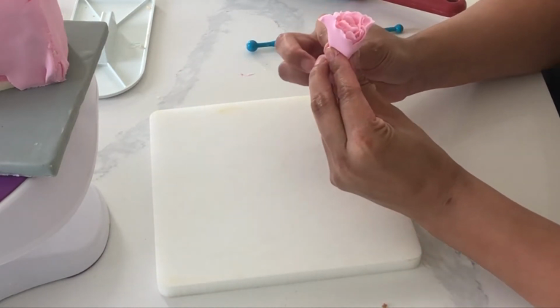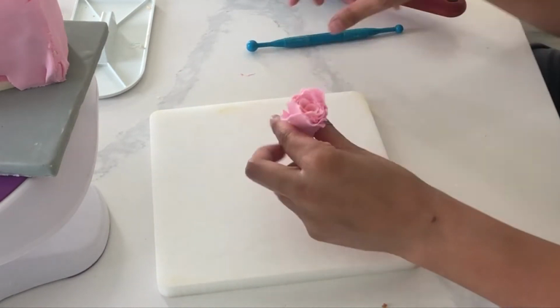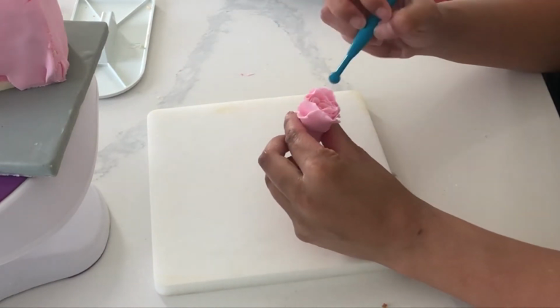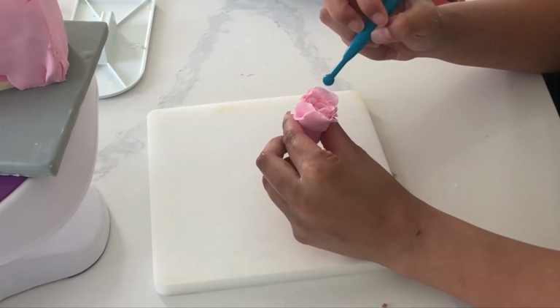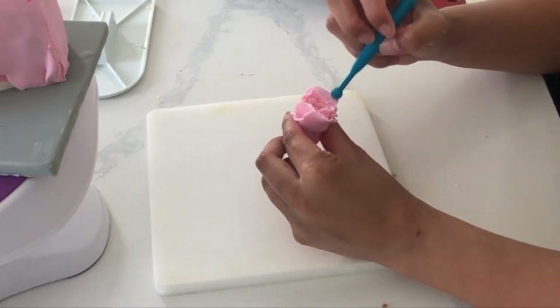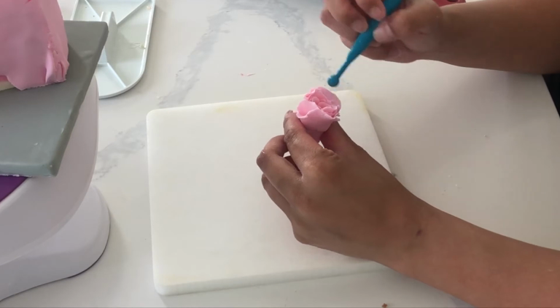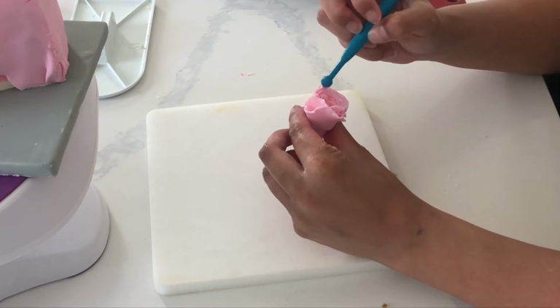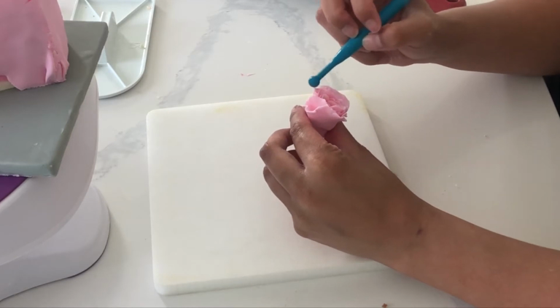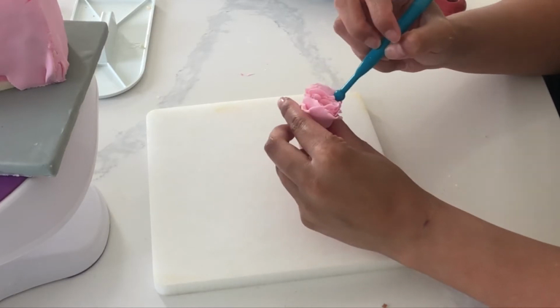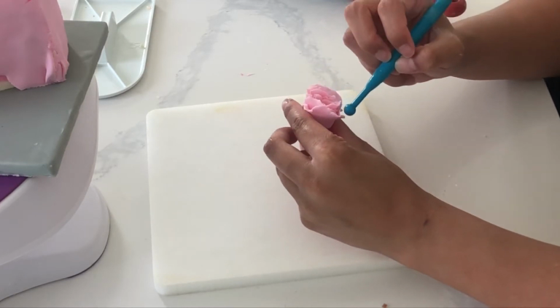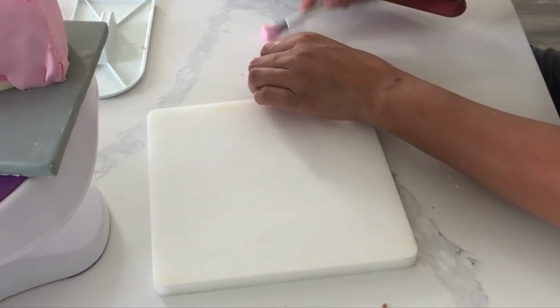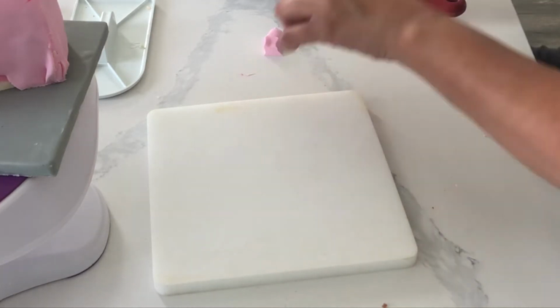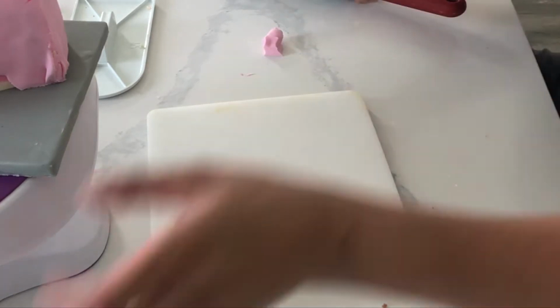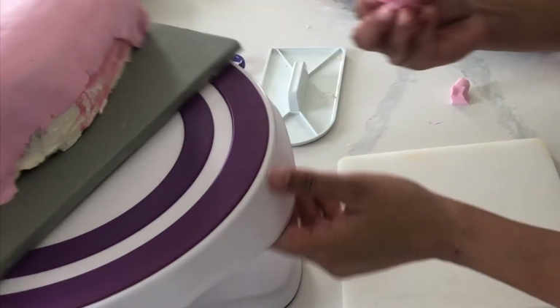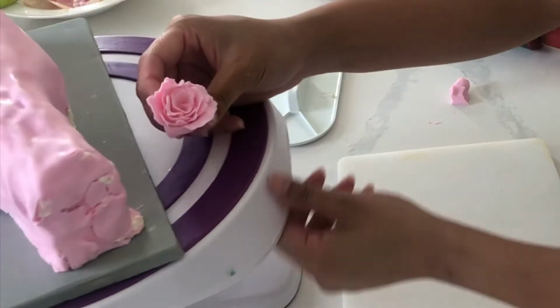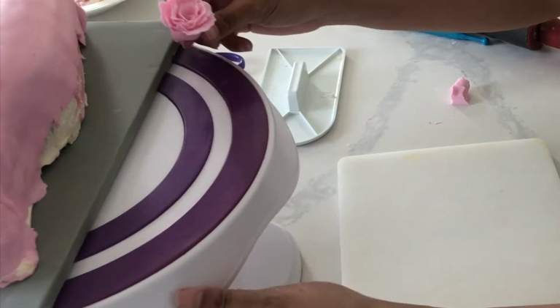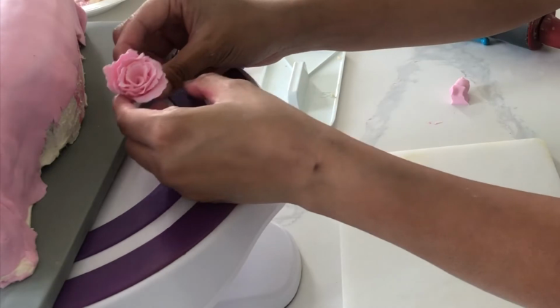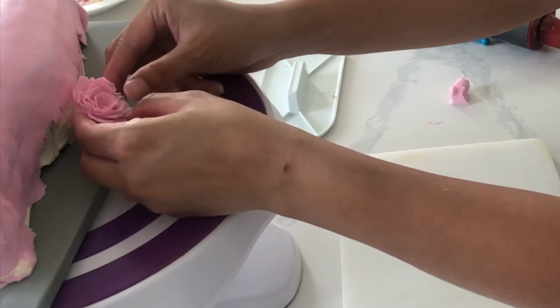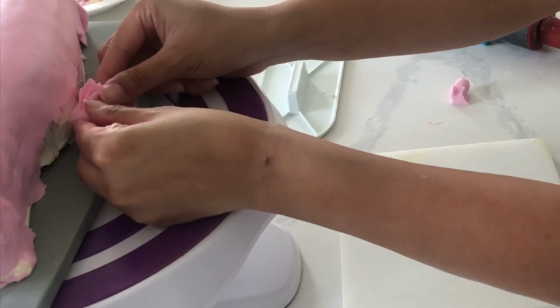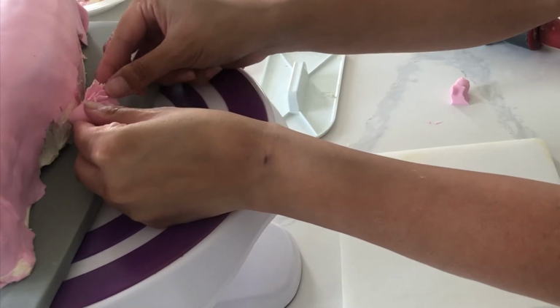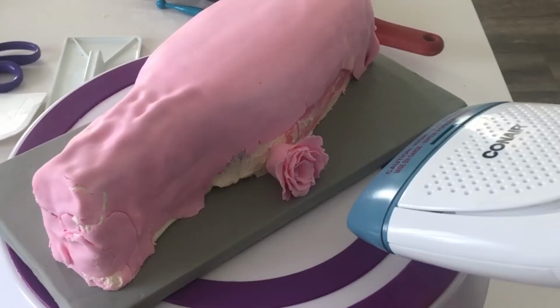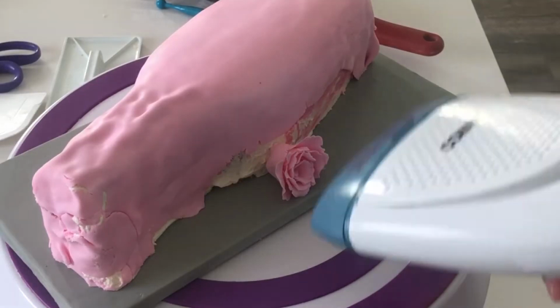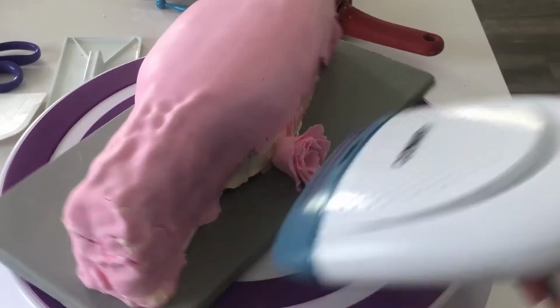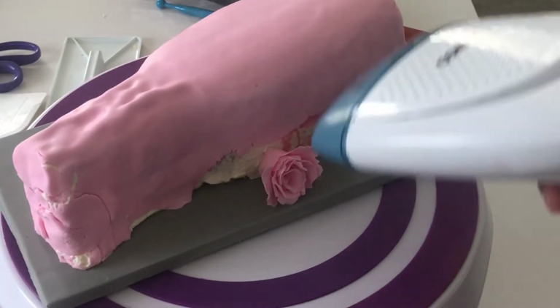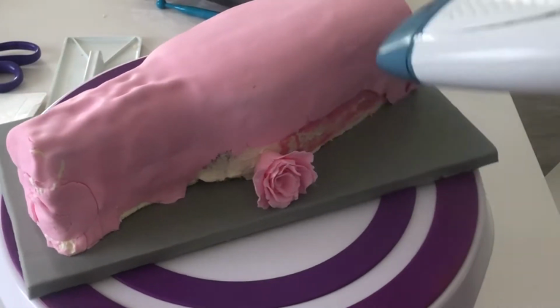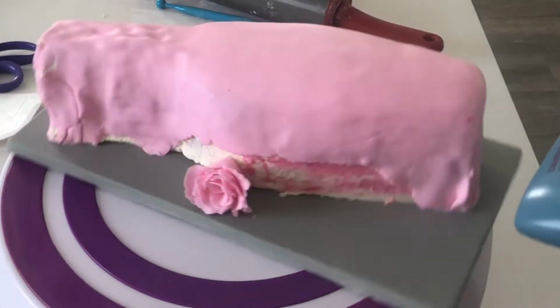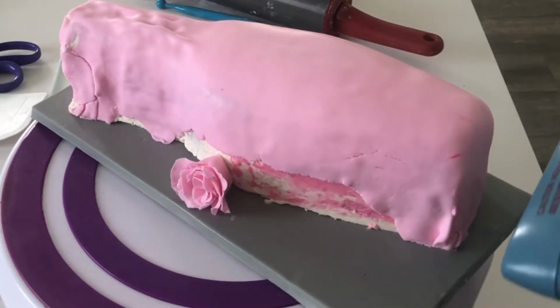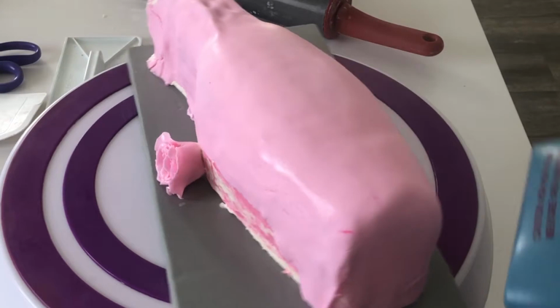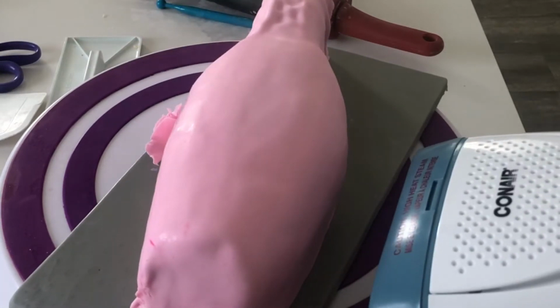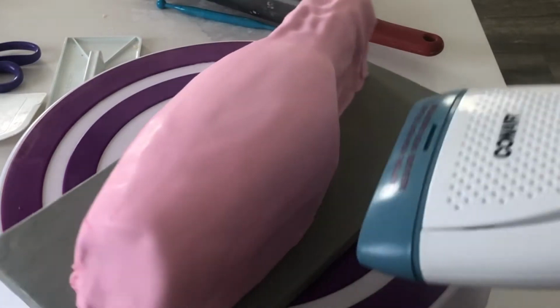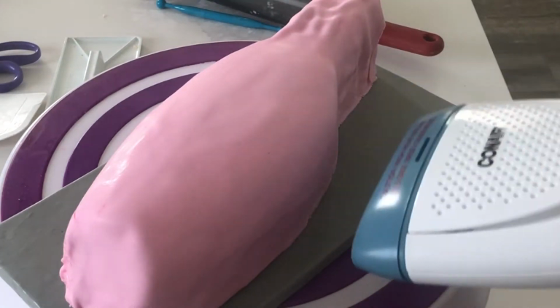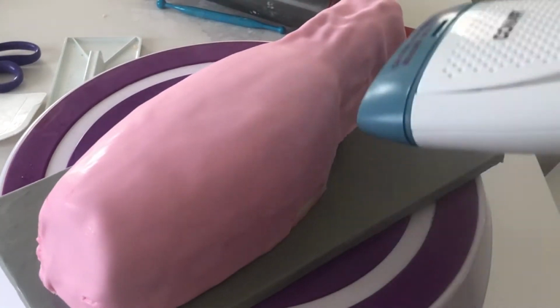Oh my goodness, I've made roses in so many of my tutorials, and I'm happy that about 70% of this is being shown in the frame. With all of my florals, I'm just steaming my cake and then adhering them on really, really super easily.